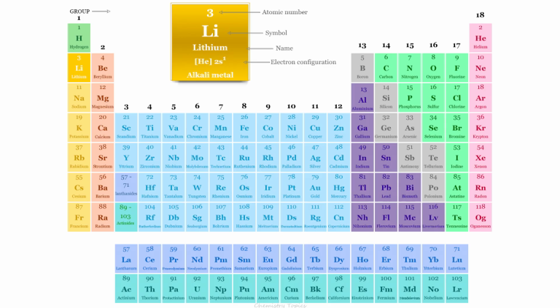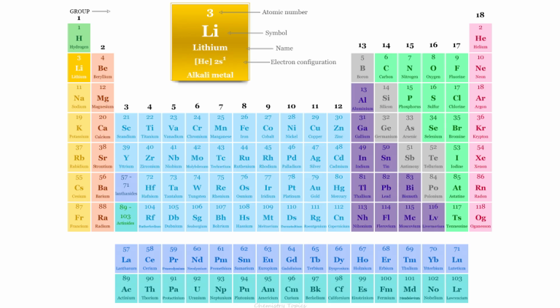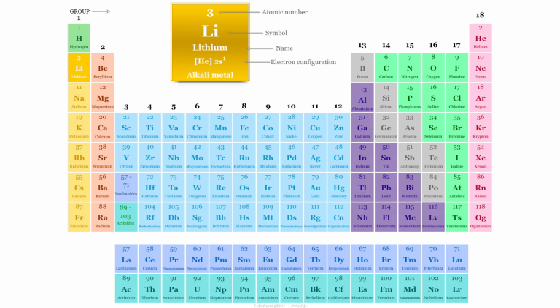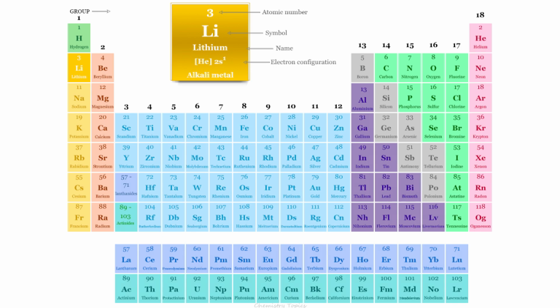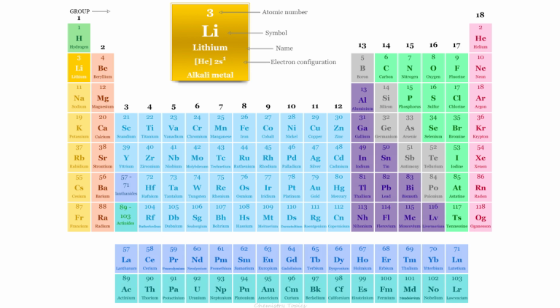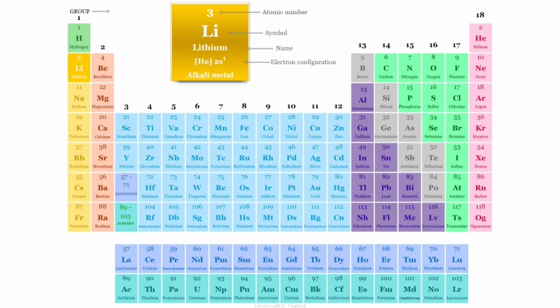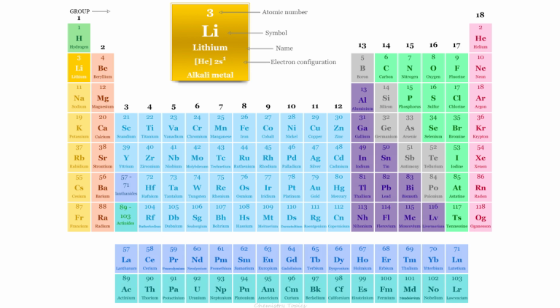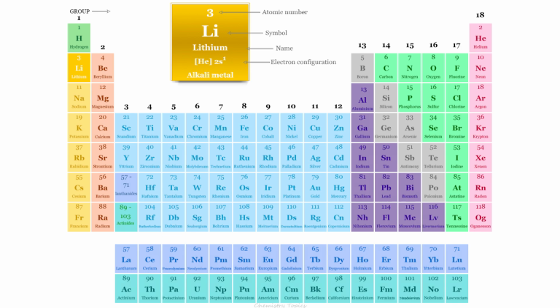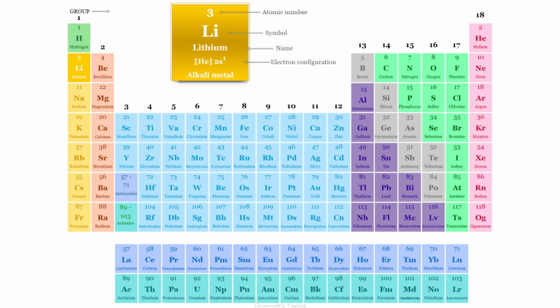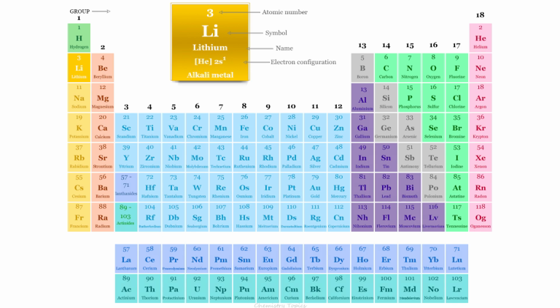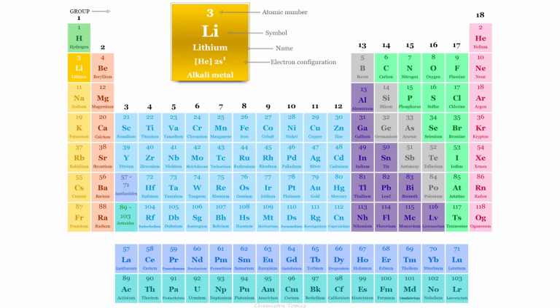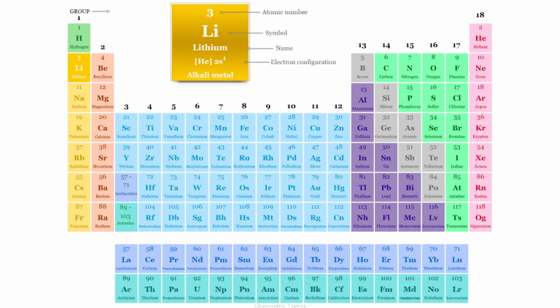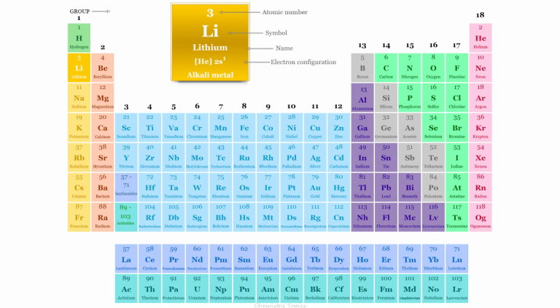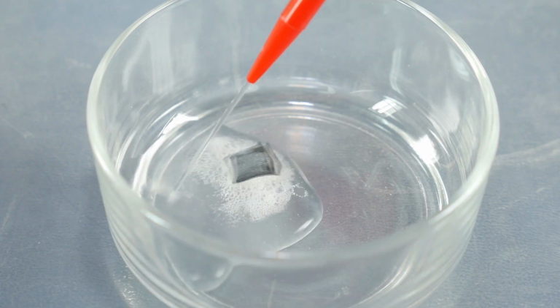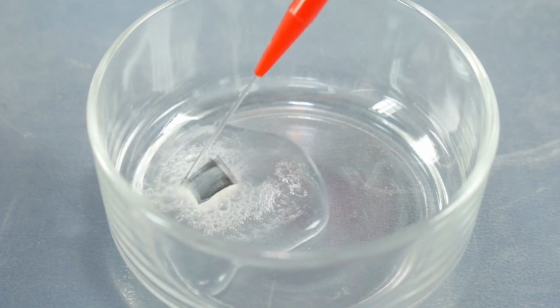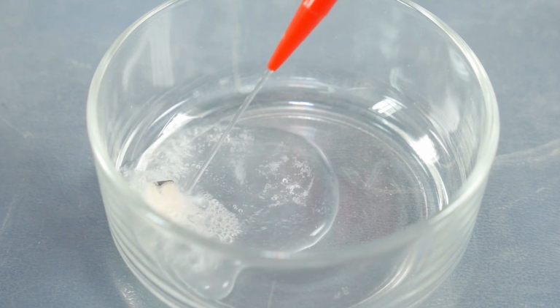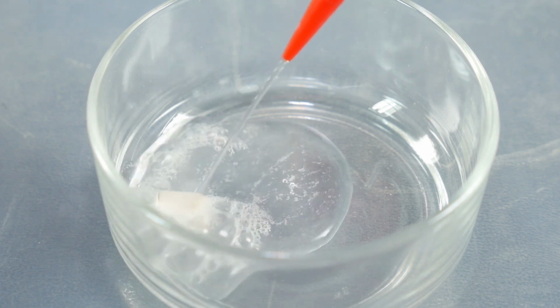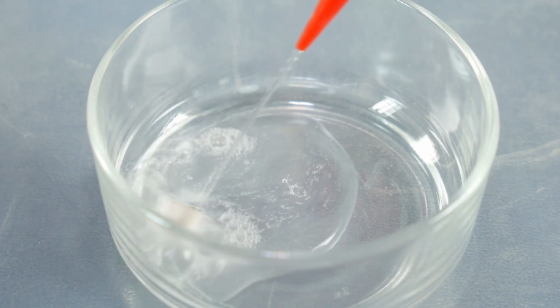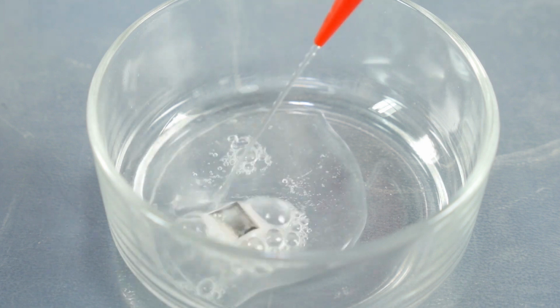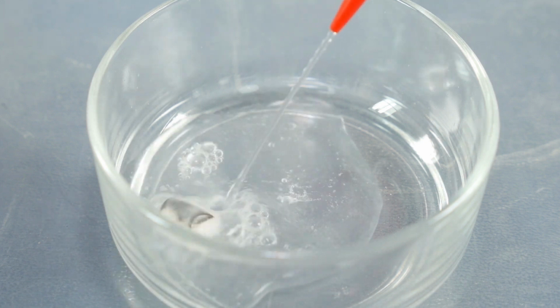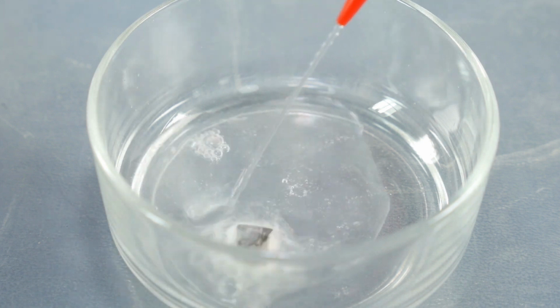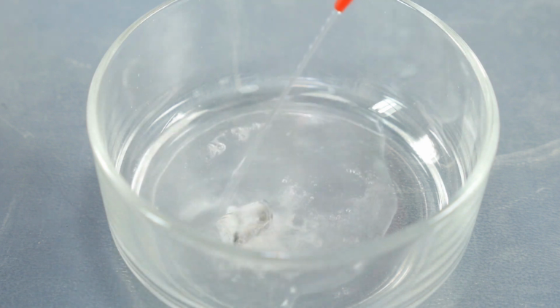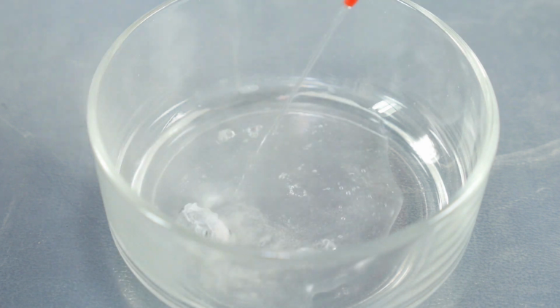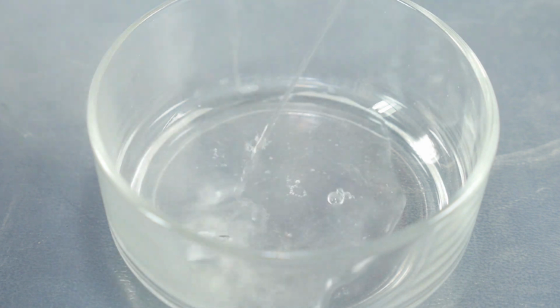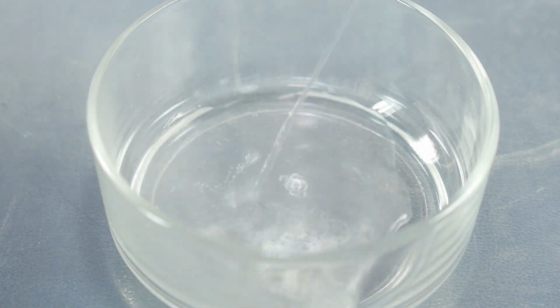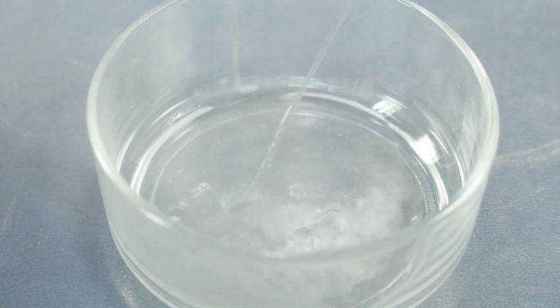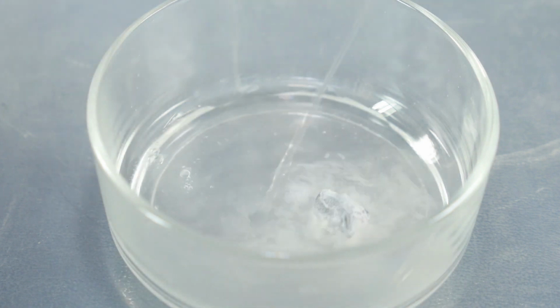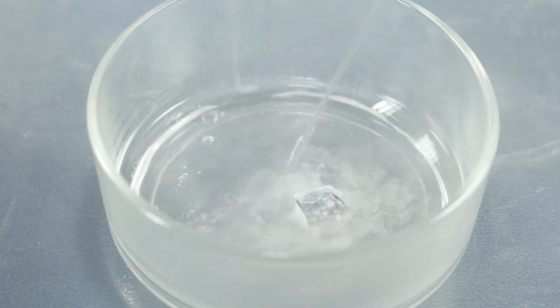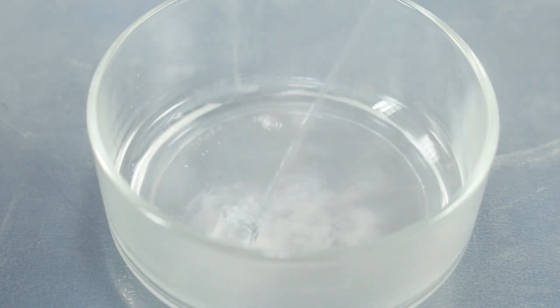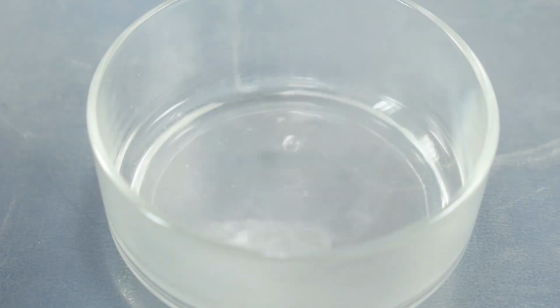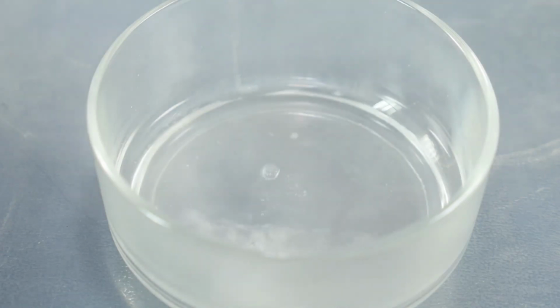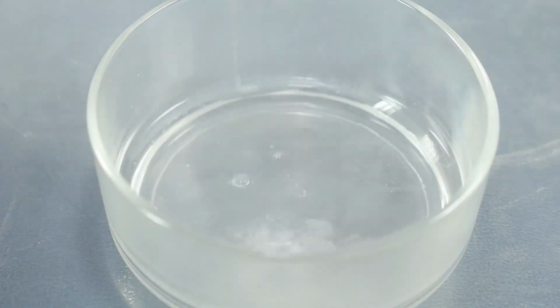First off, did you know that lithium is the lightest metal on the periodic table? It's so light that it can actually float on water. Despite being a metal, it's soft enough to cut with a knife.